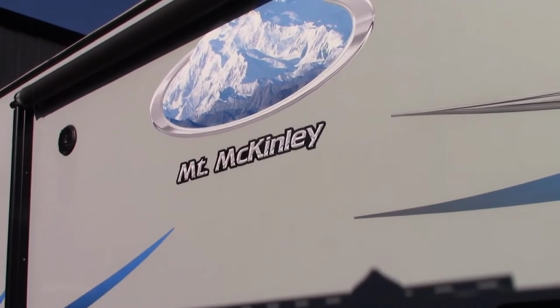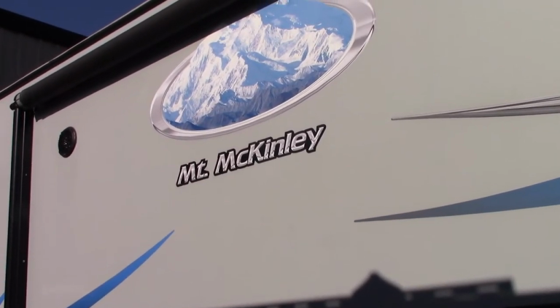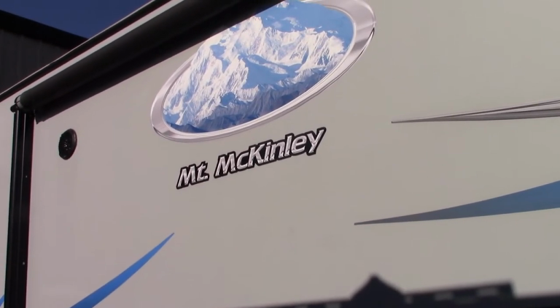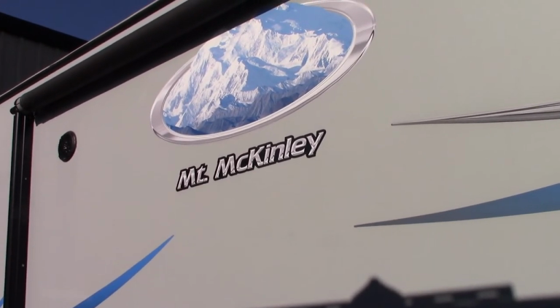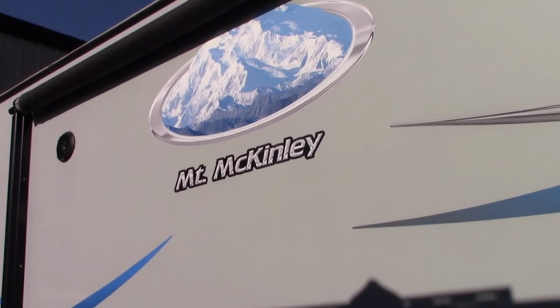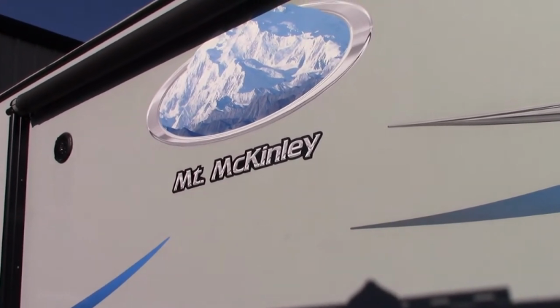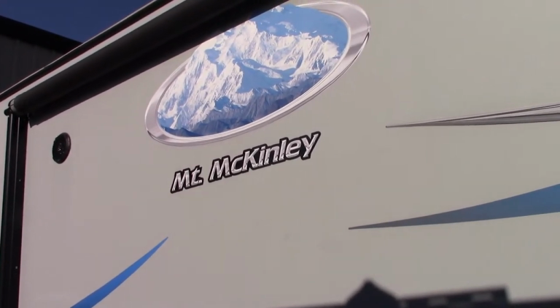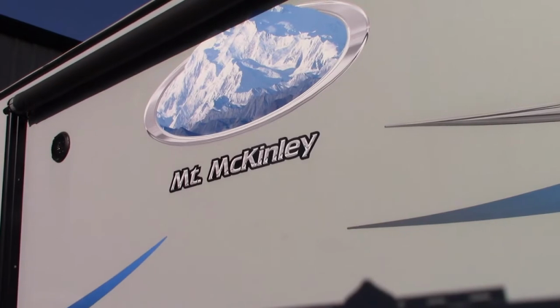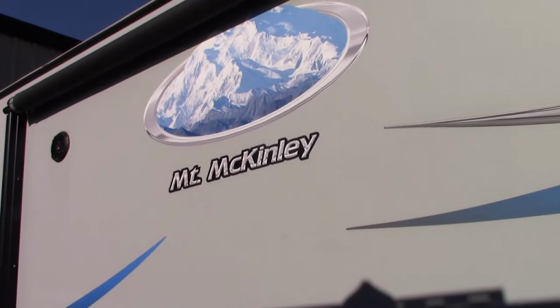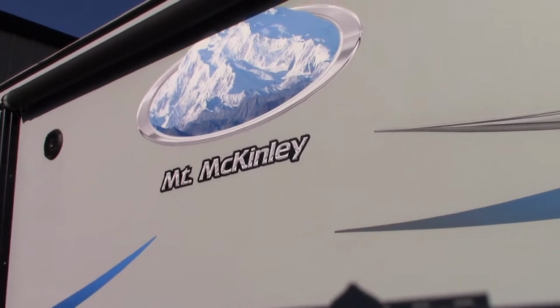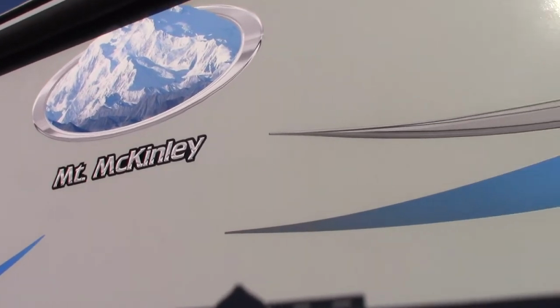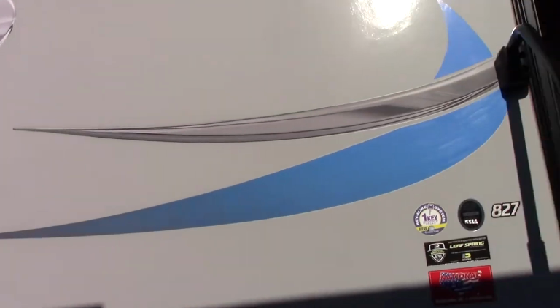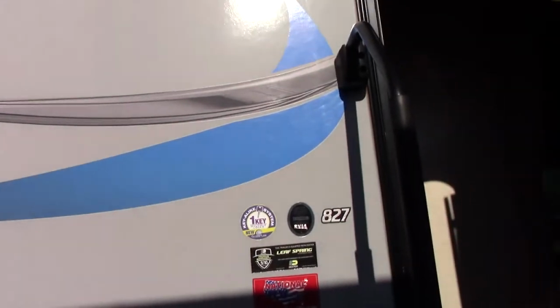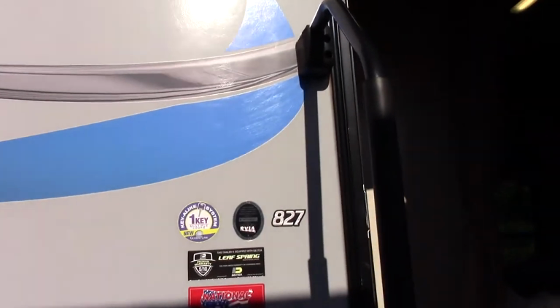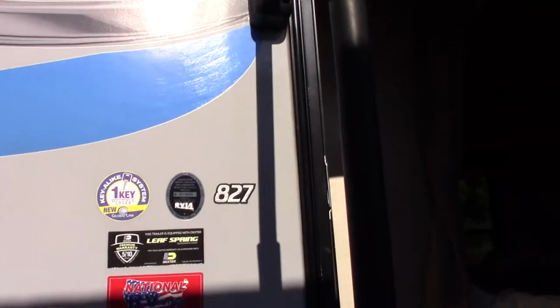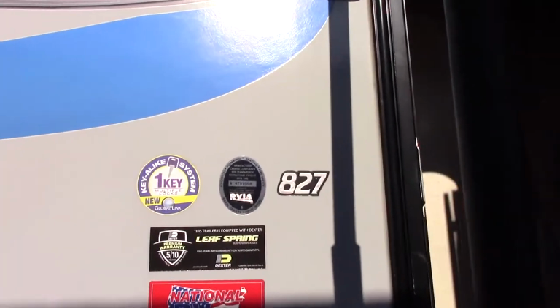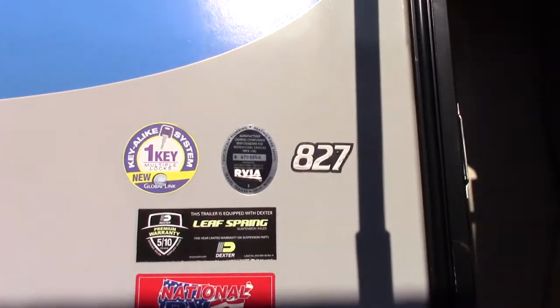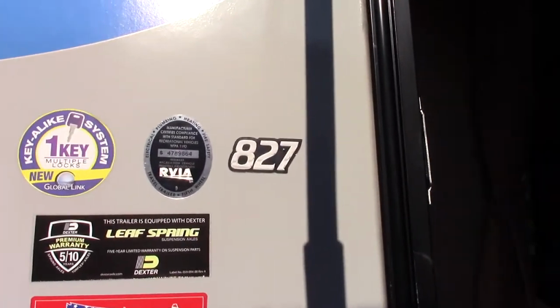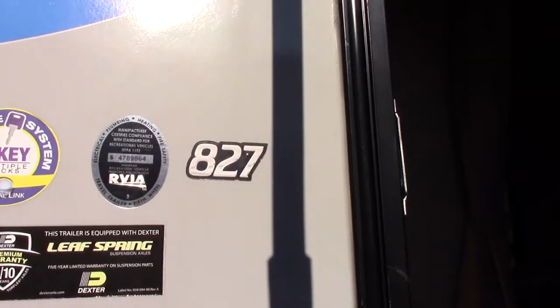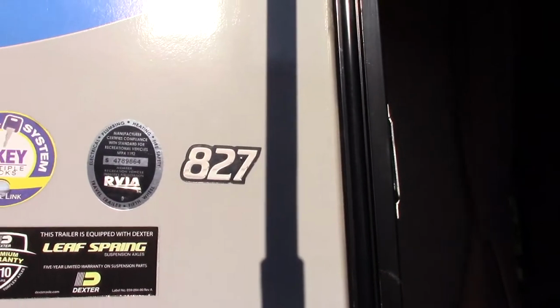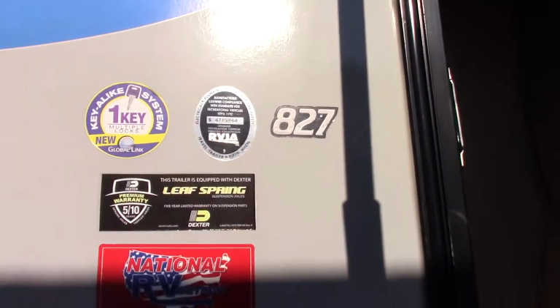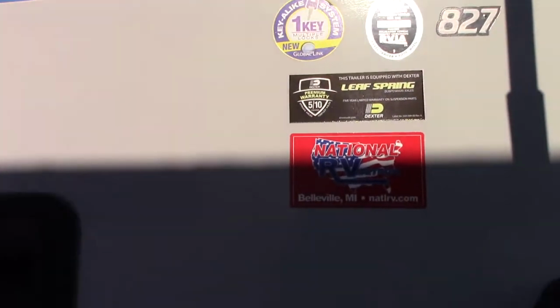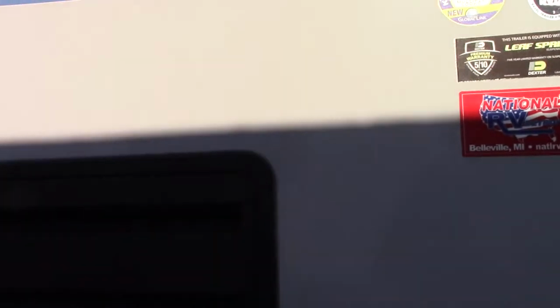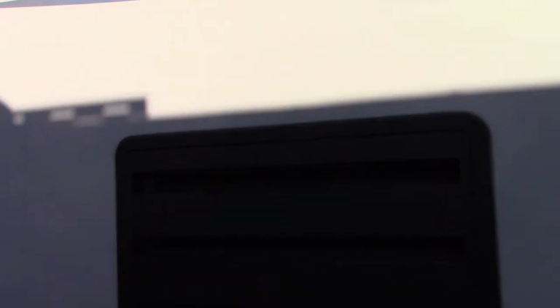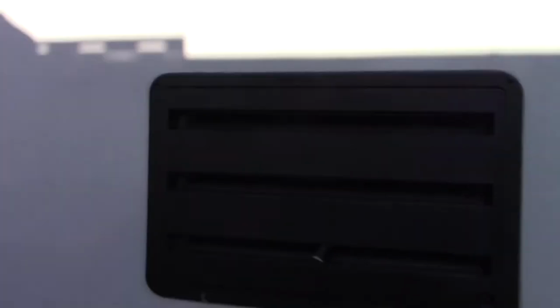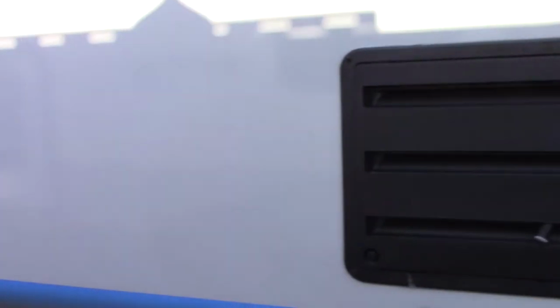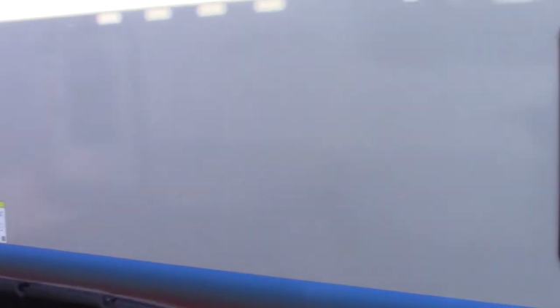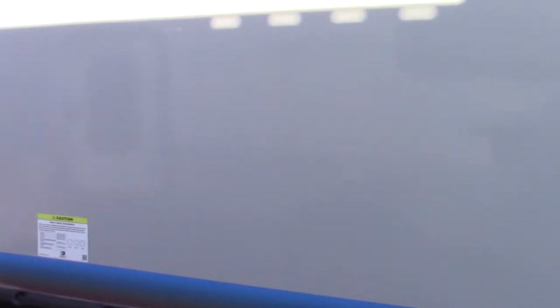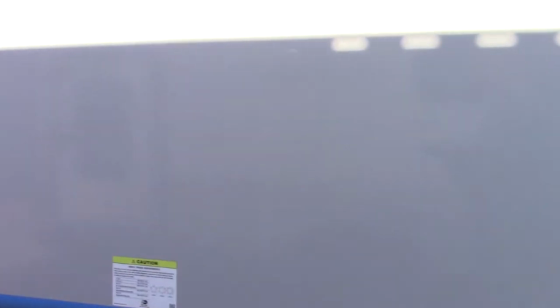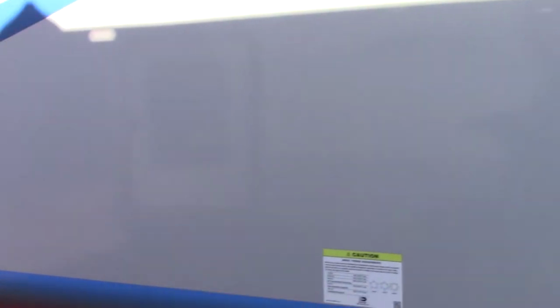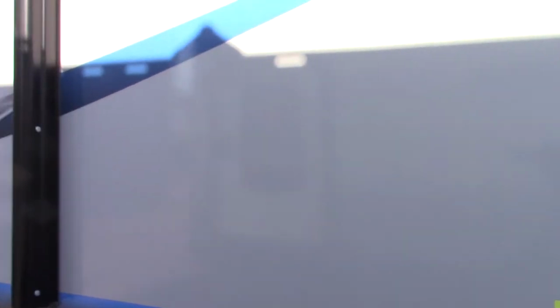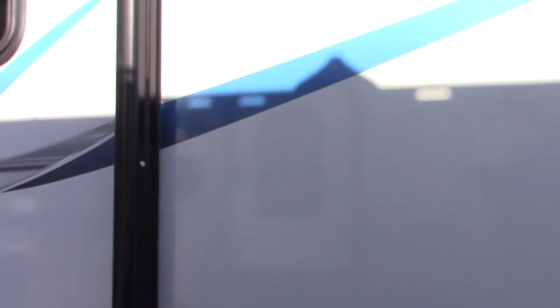This is Carl at National RV Detroit. I'm going to show you through your Mount McKinley model 827 toy hauler. I'm on the door side of the trailer and I'm moving towards the rear.